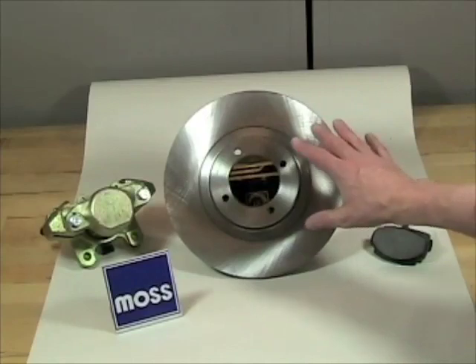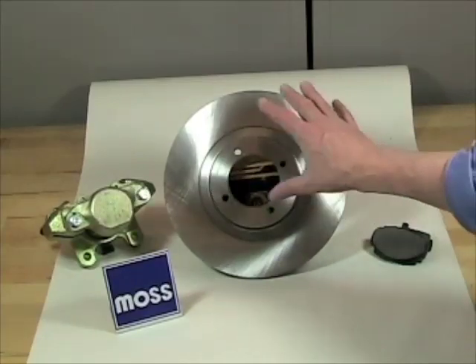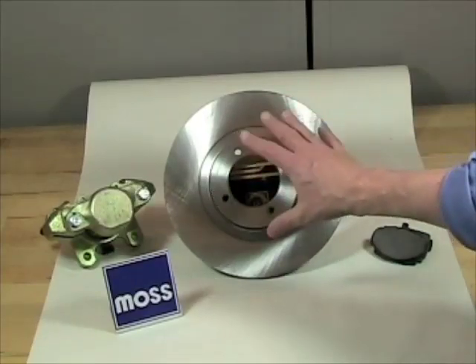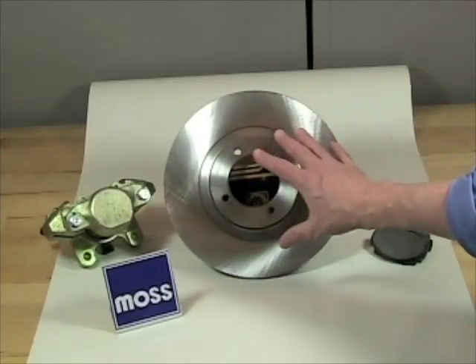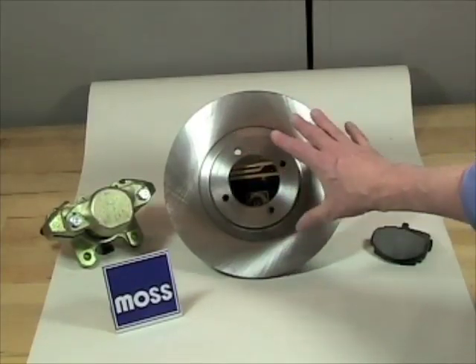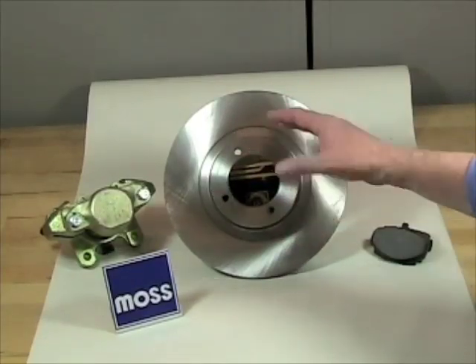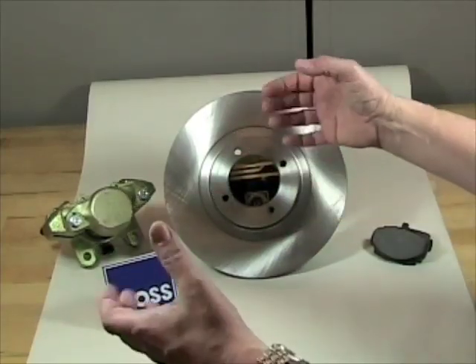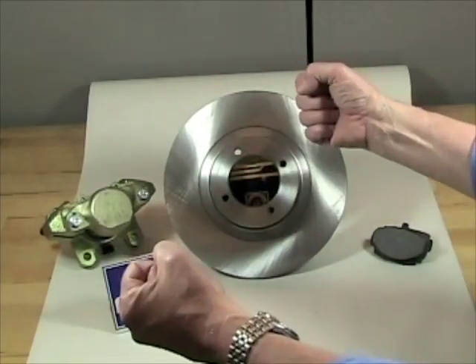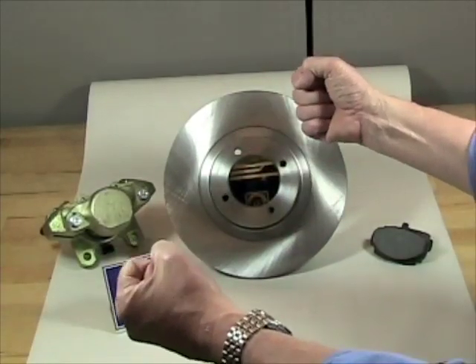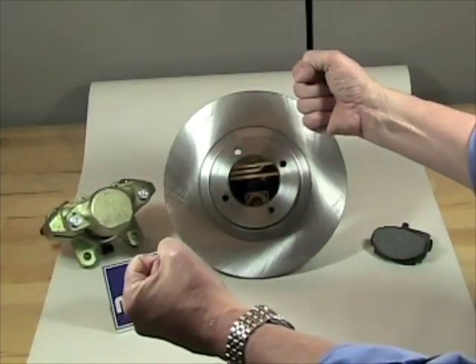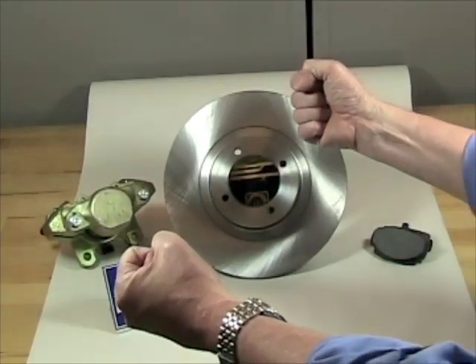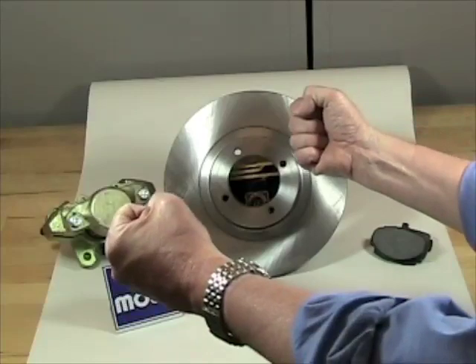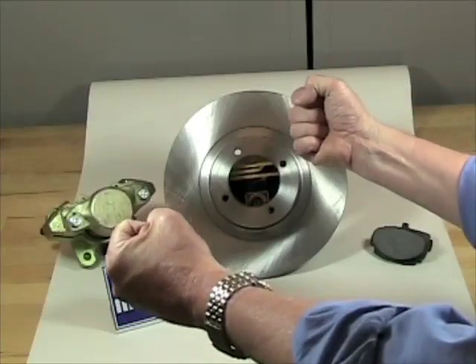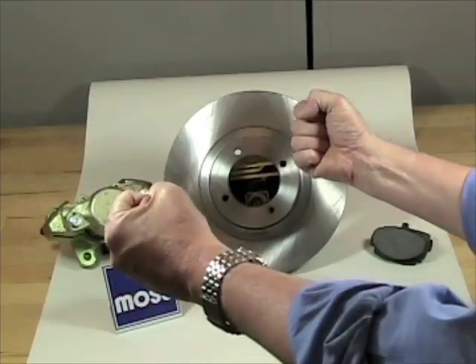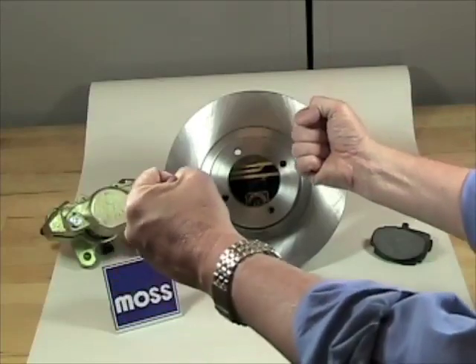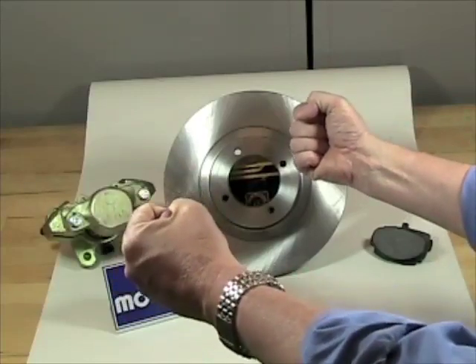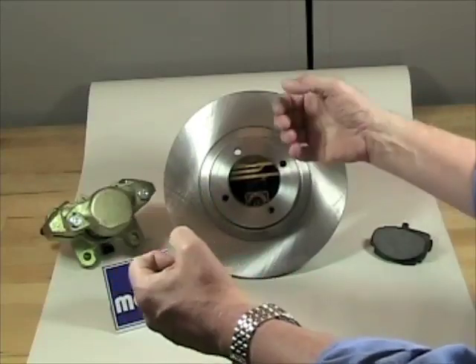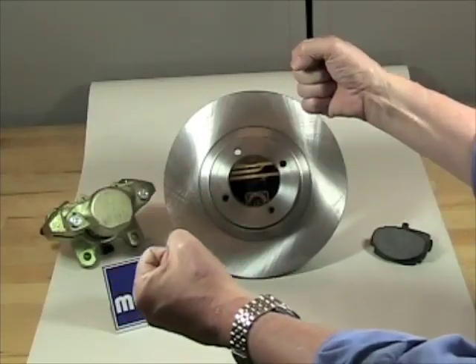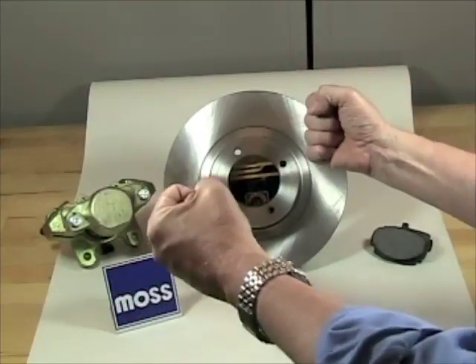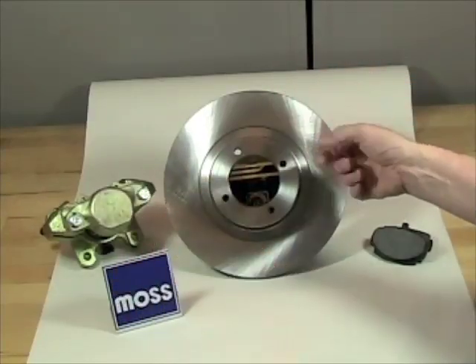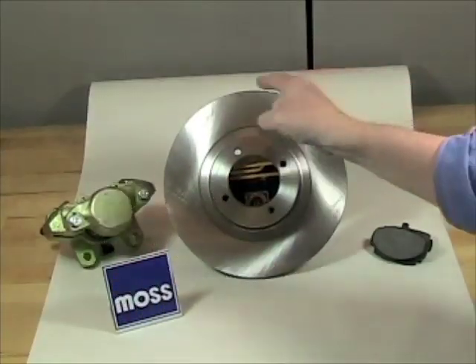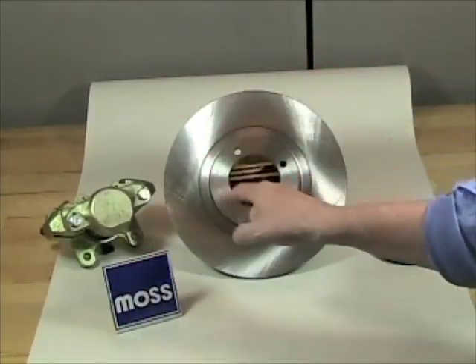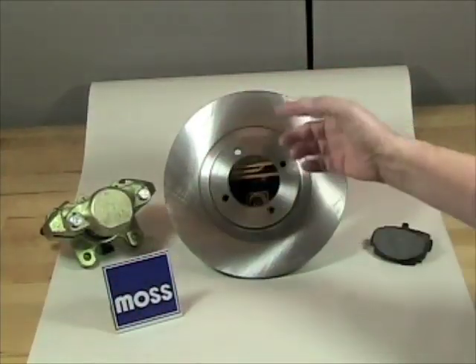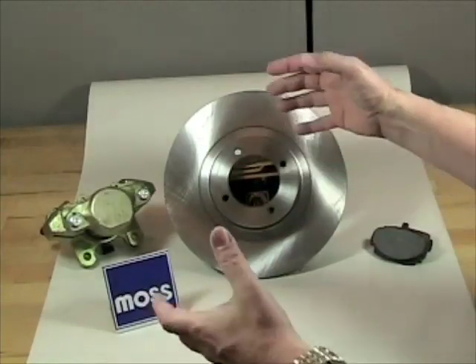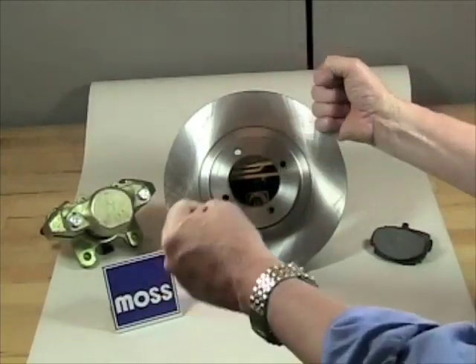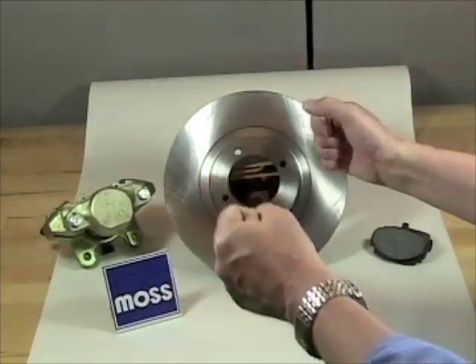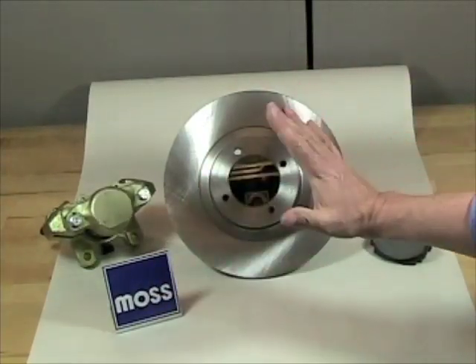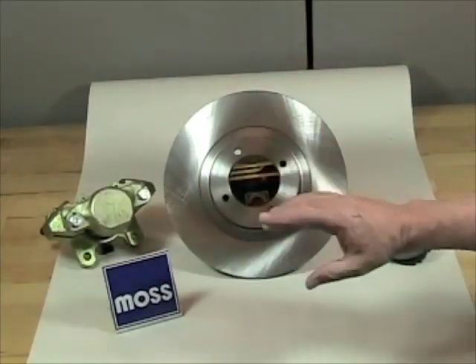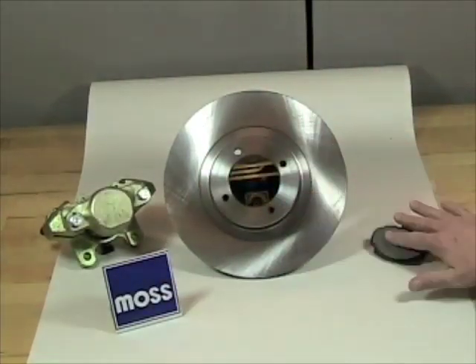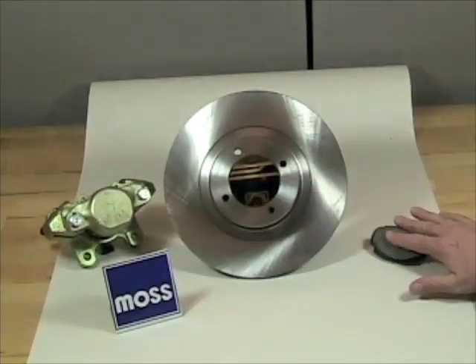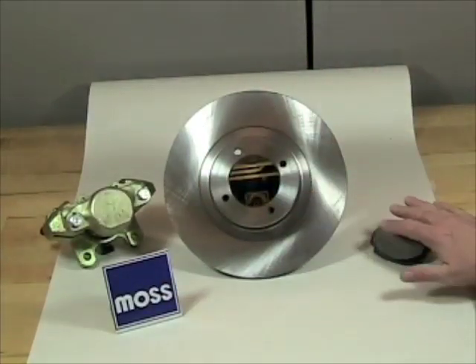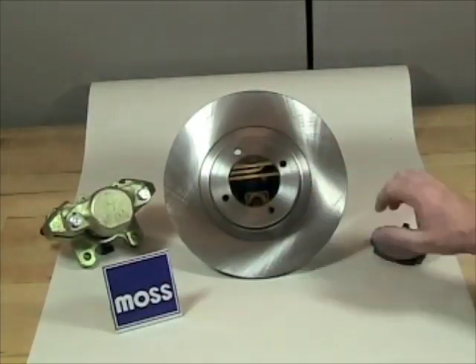The tell-tale sign of that is when you're driving along and you step on your brakes, the car seems like it's trying to pull to one side. You get this pulling sensation, and you may also get a loud grinding noise. So if you get that, it's time to stop and check what your pads look like.